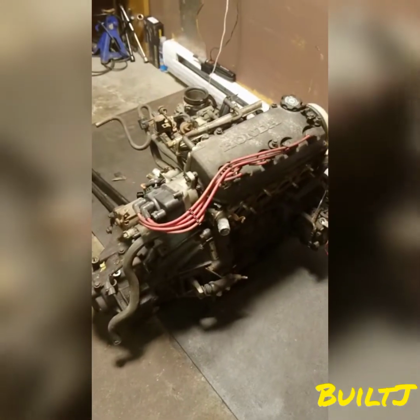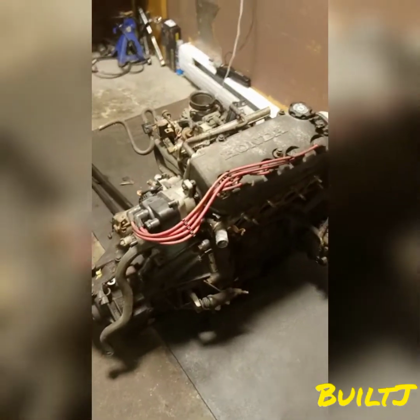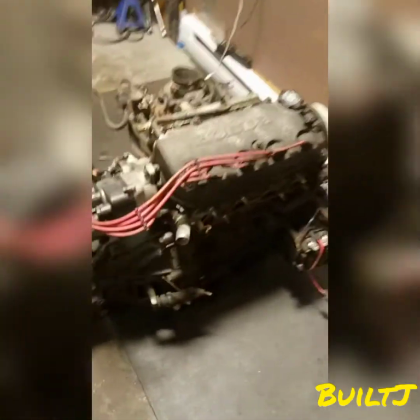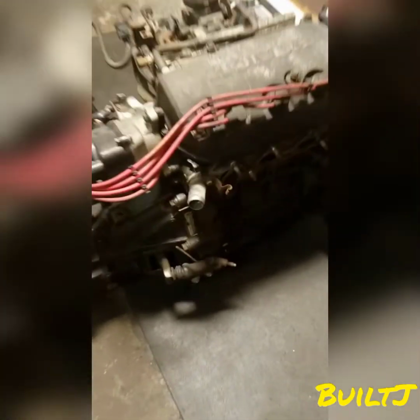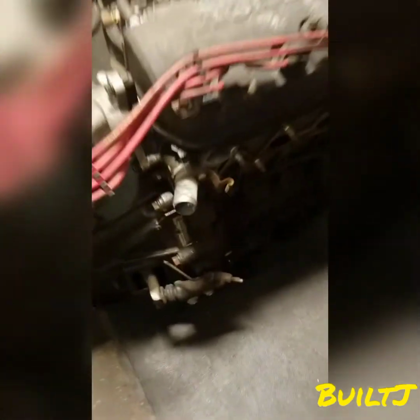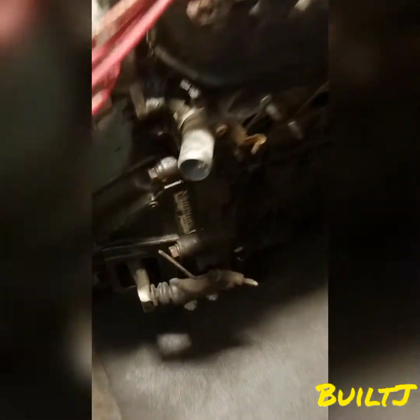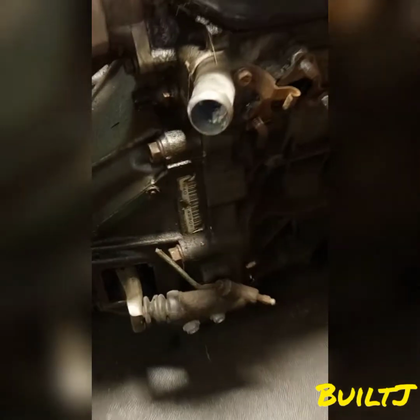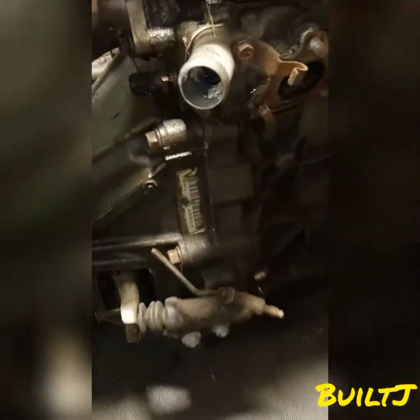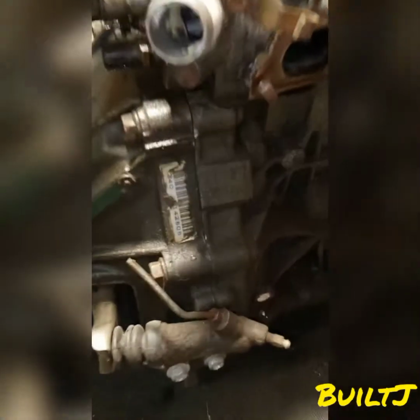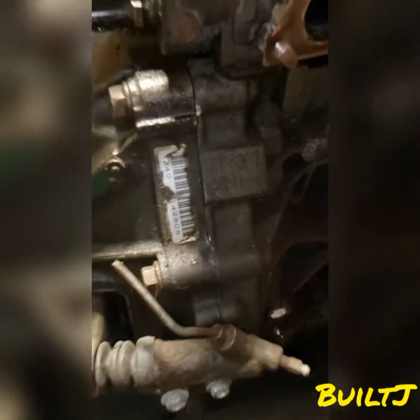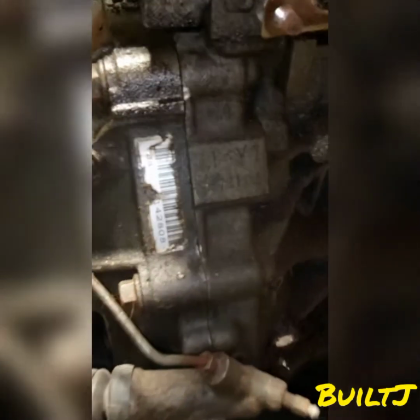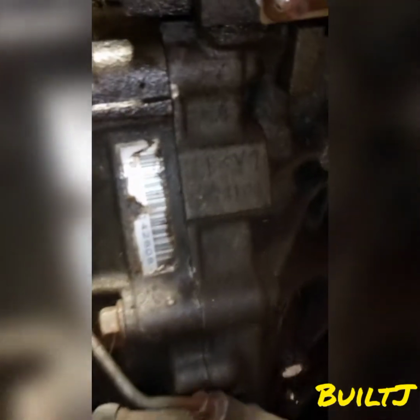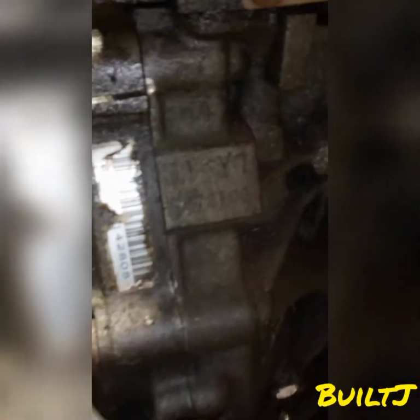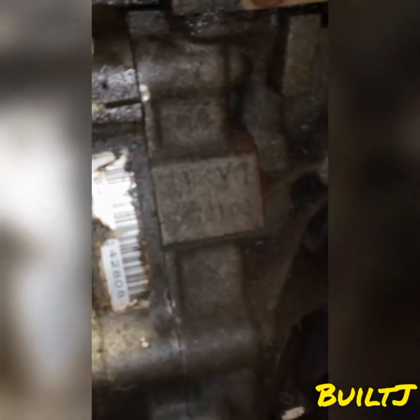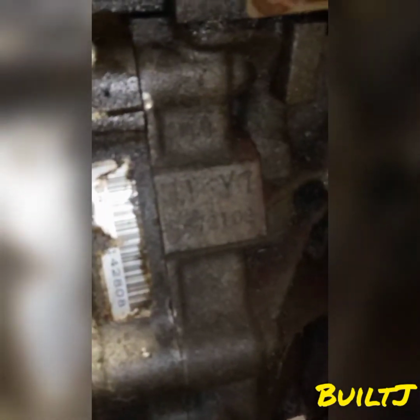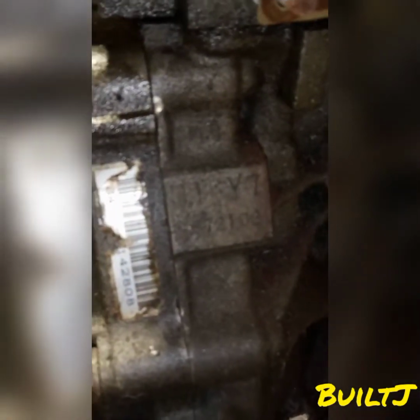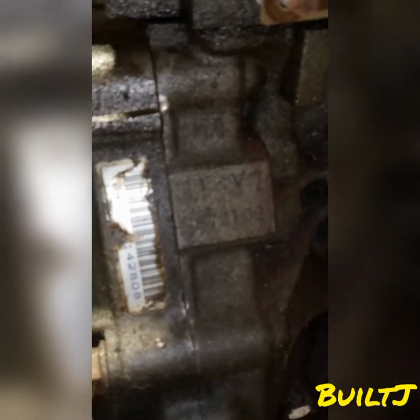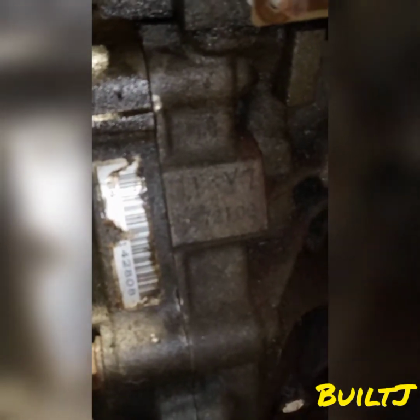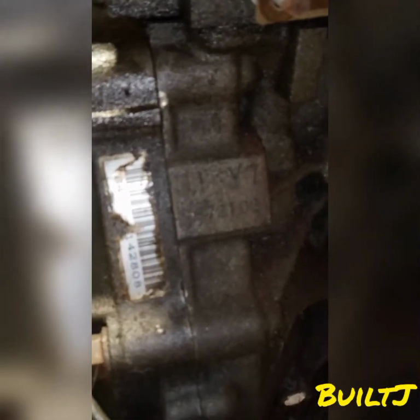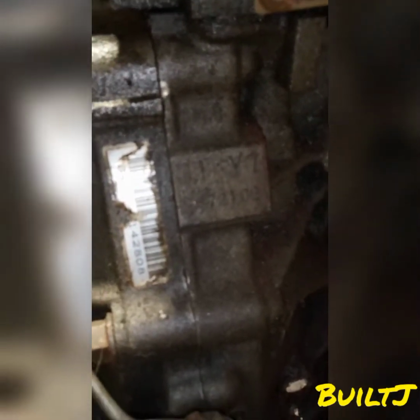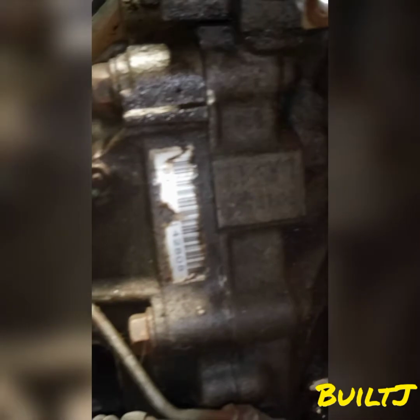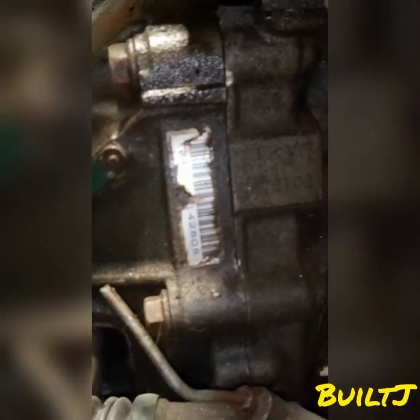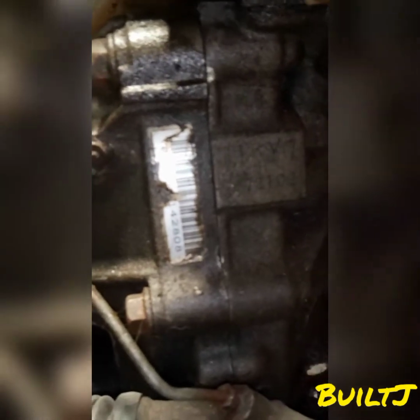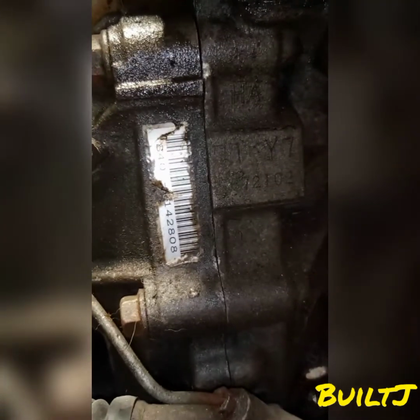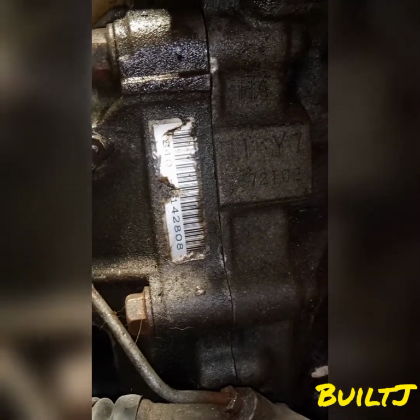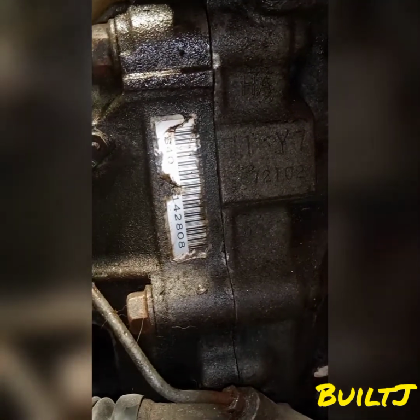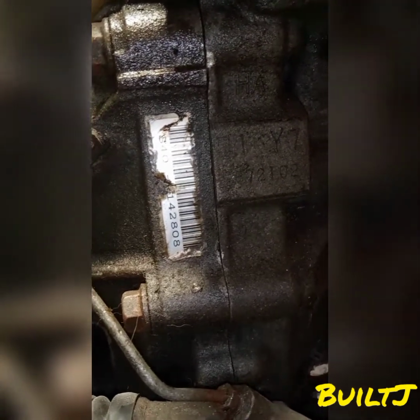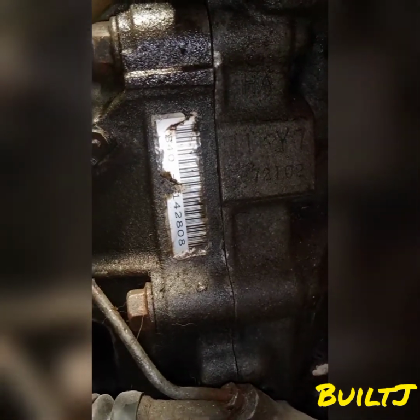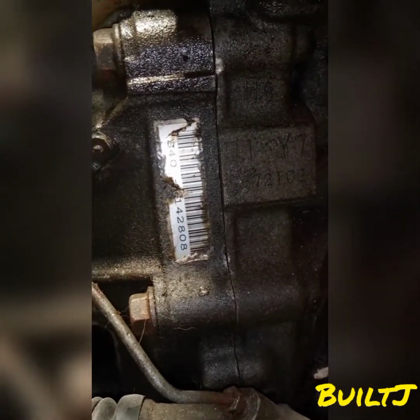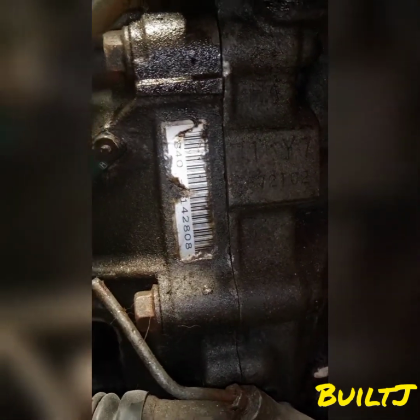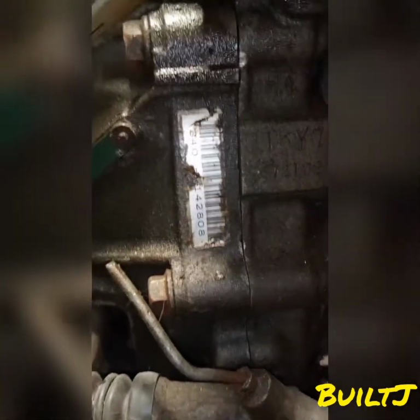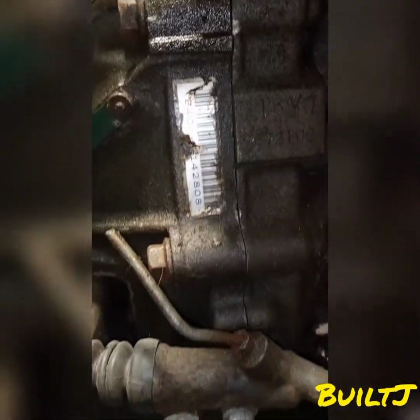I'll start off with the engine code which we have here. This is the D16 Y7 engine mounted up to an S40 single cam transmission.